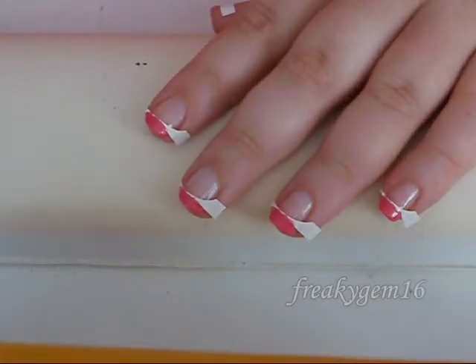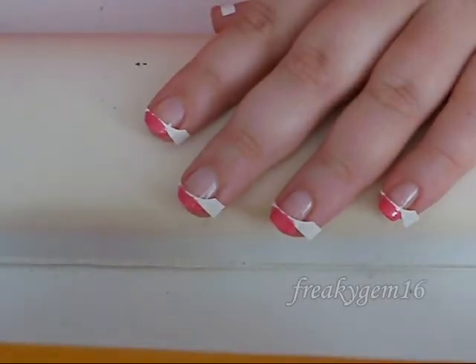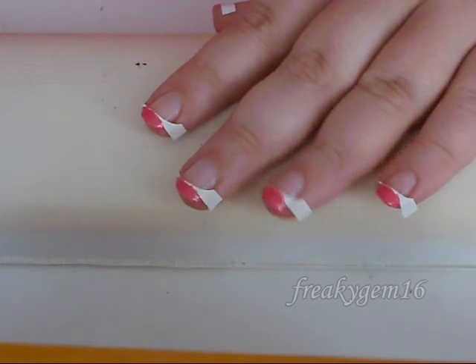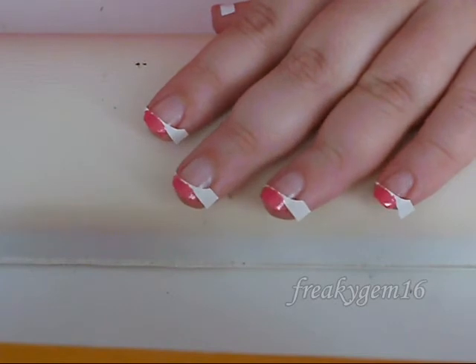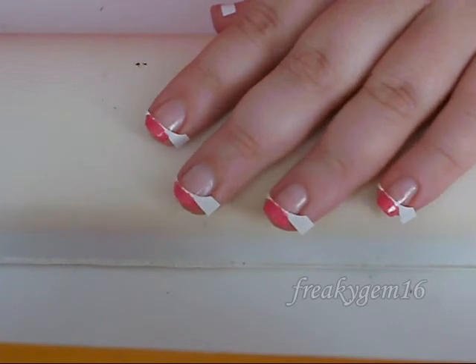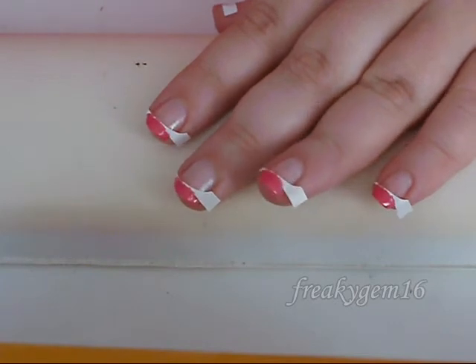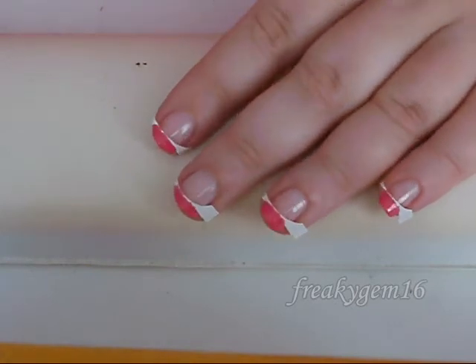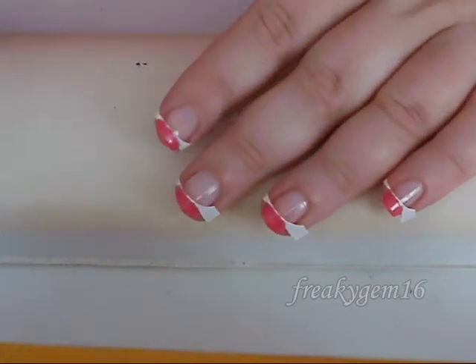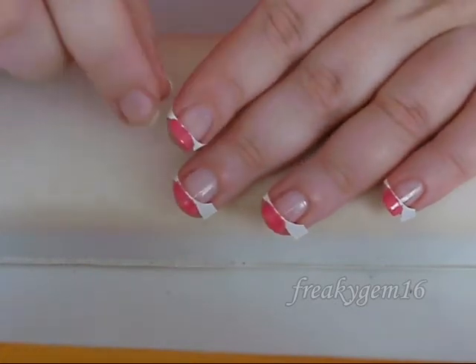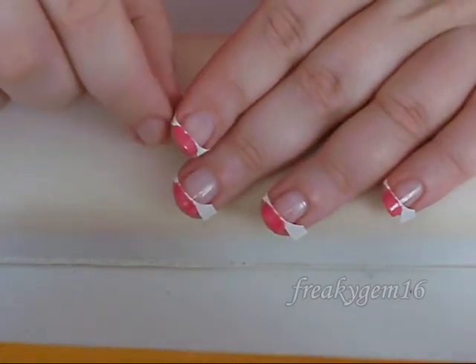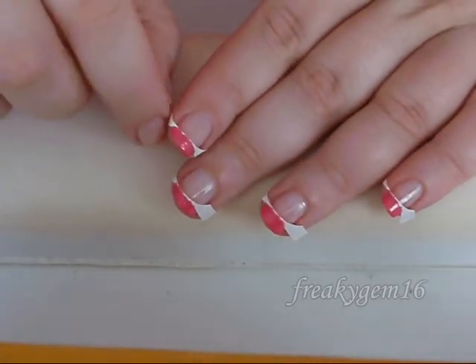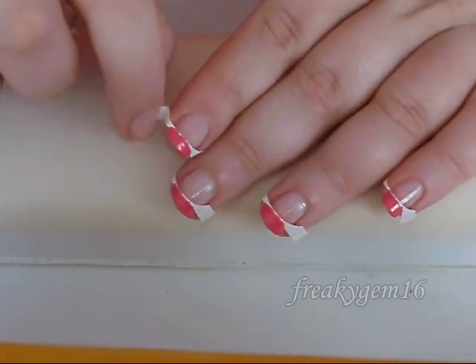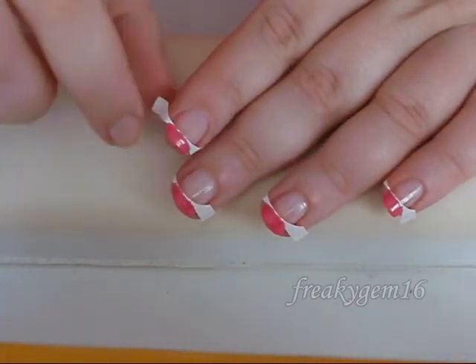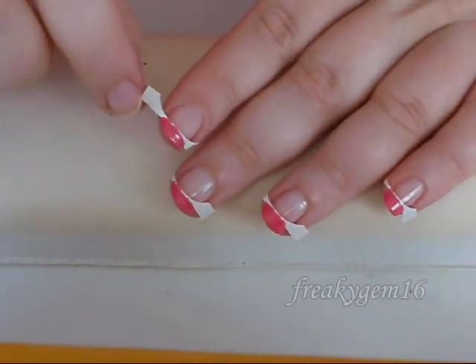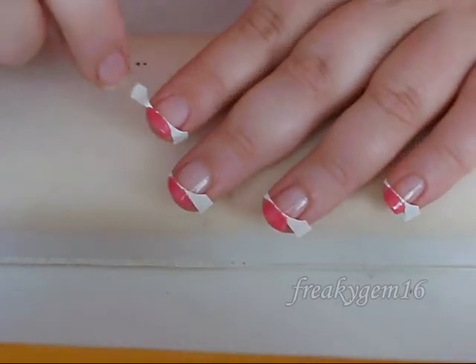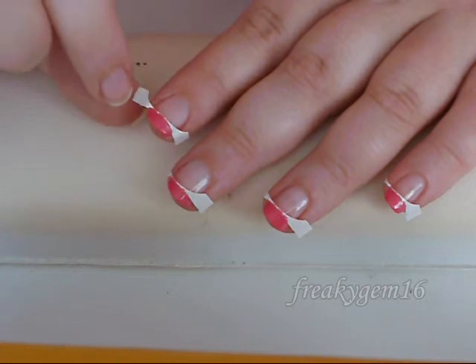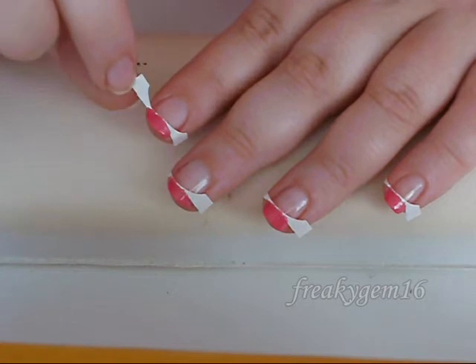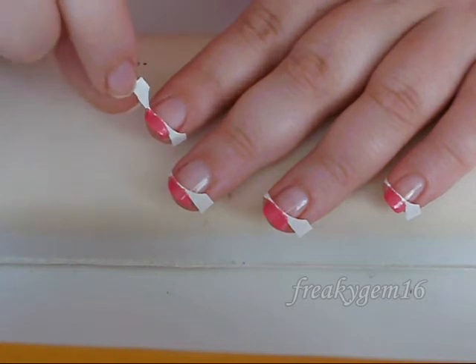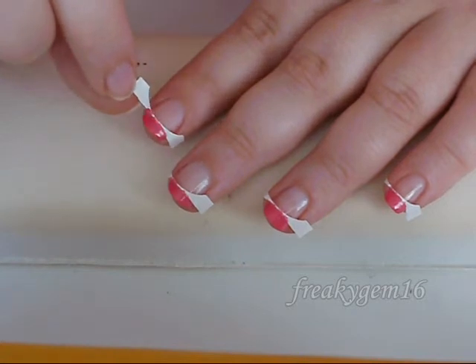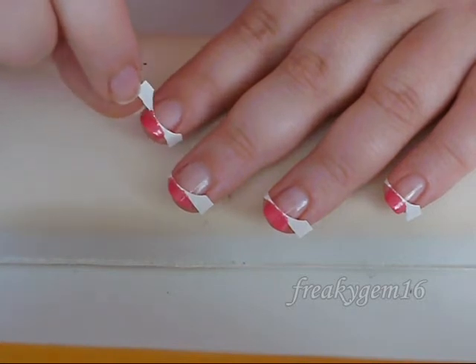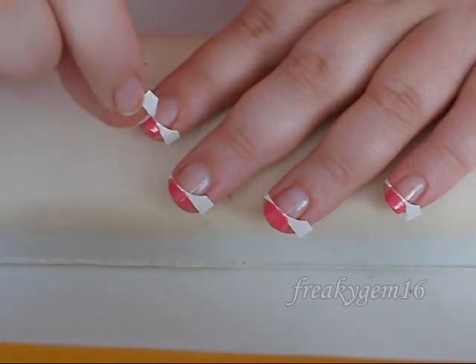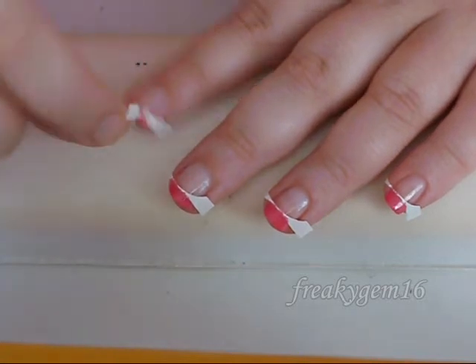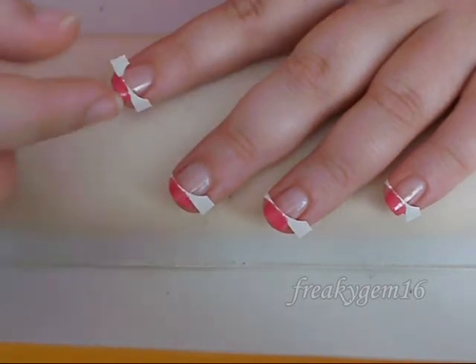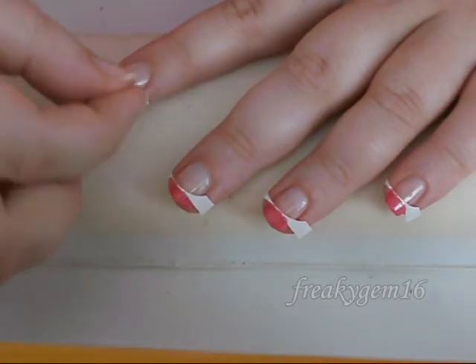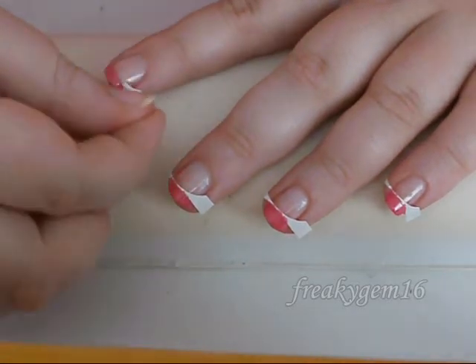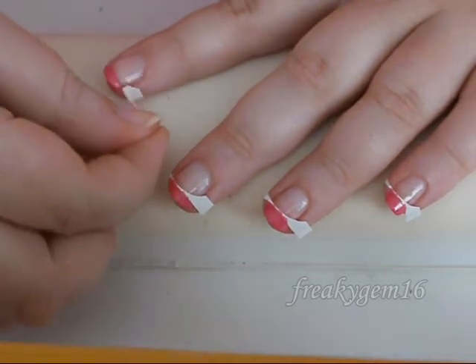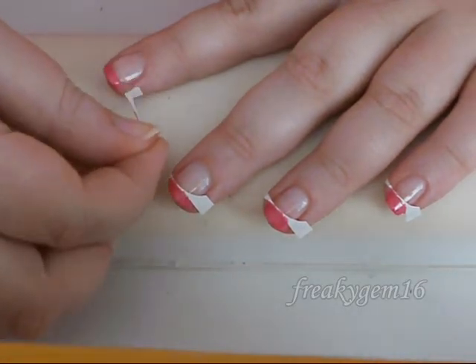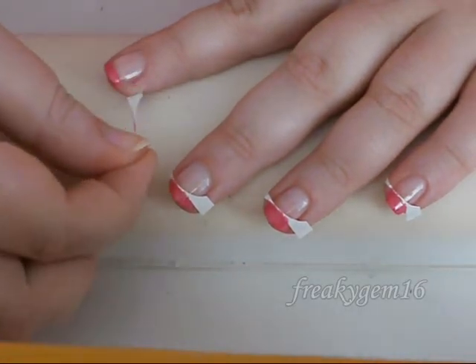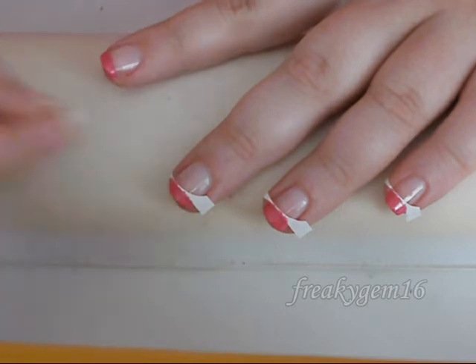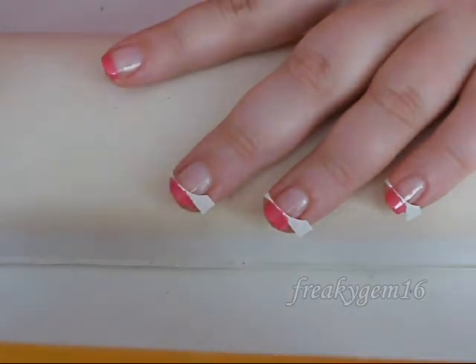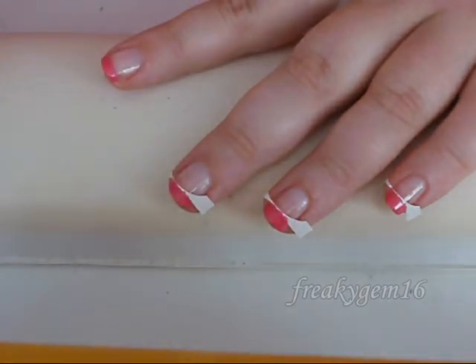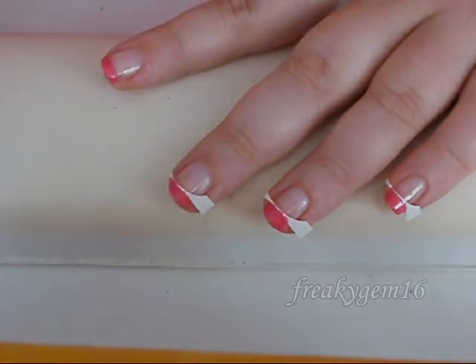Now that these should be dry, you're just going to remove the stickers. Lift it up at the corner and then gently pull it across and then off at the other side.